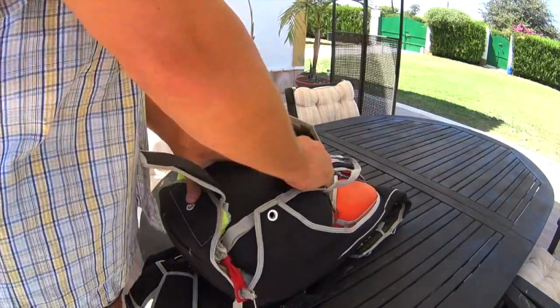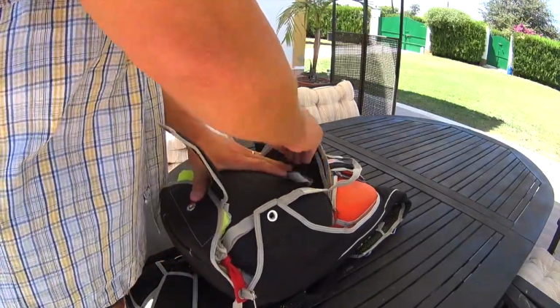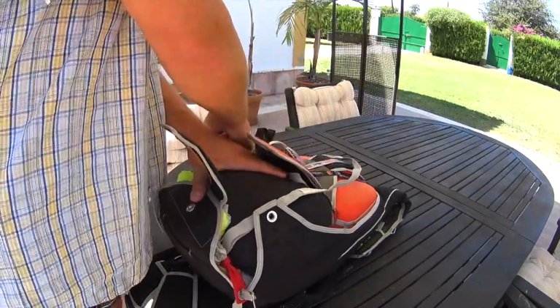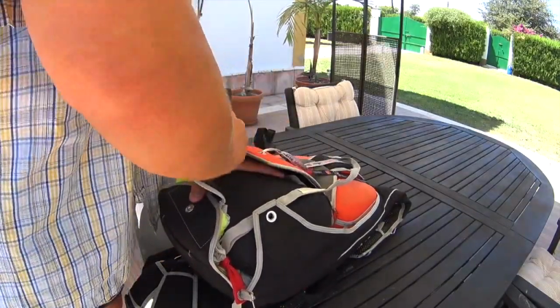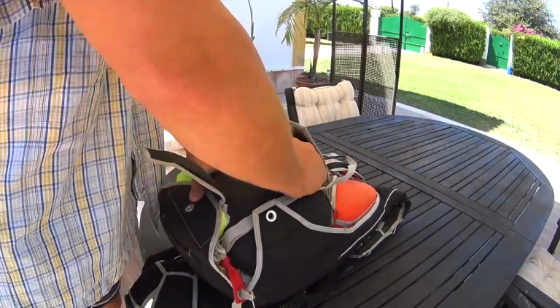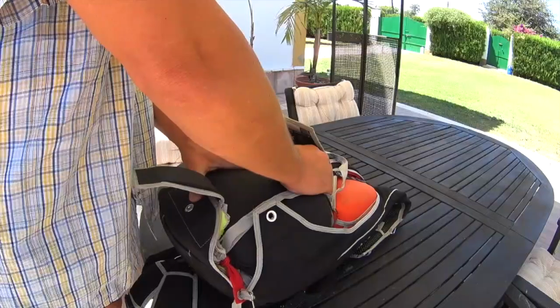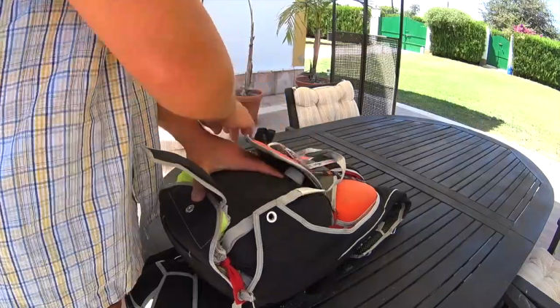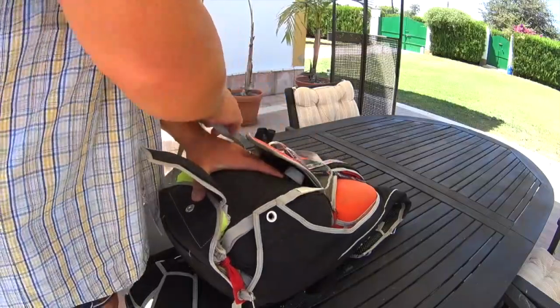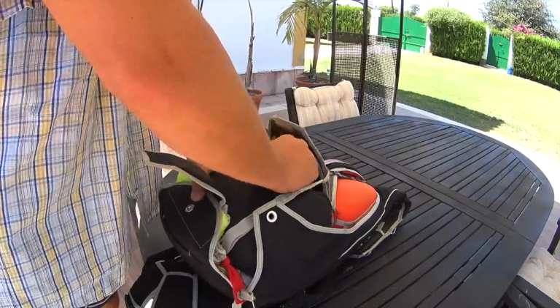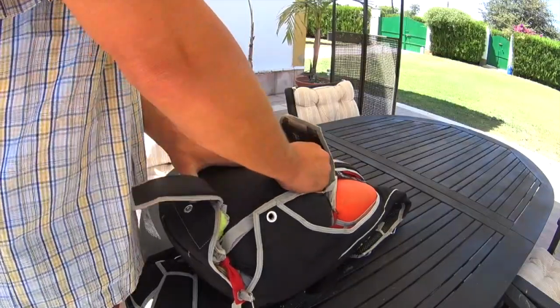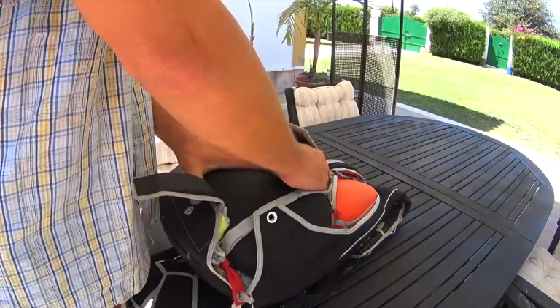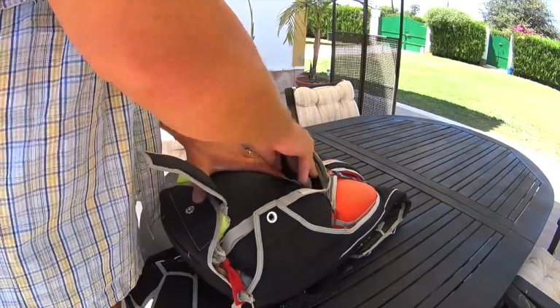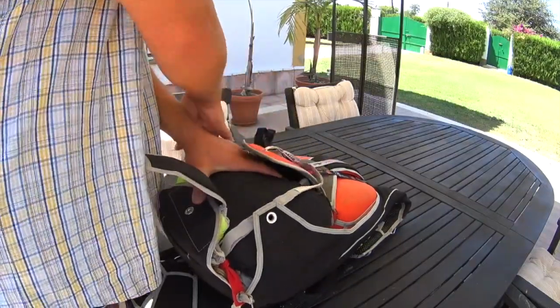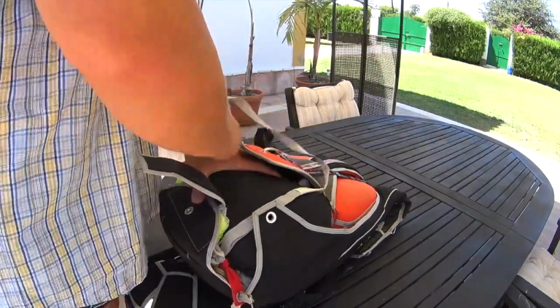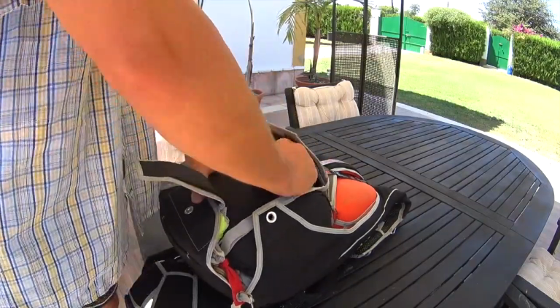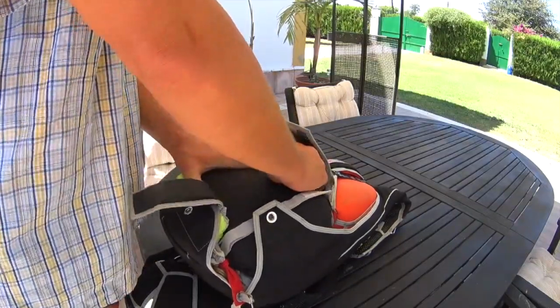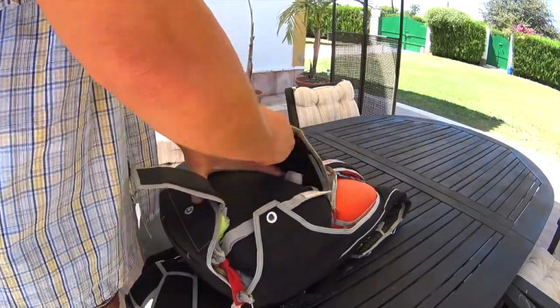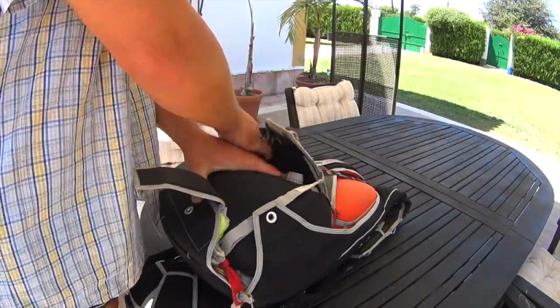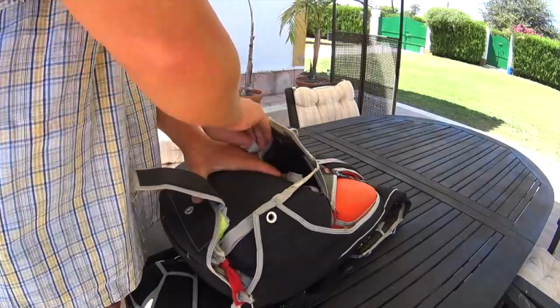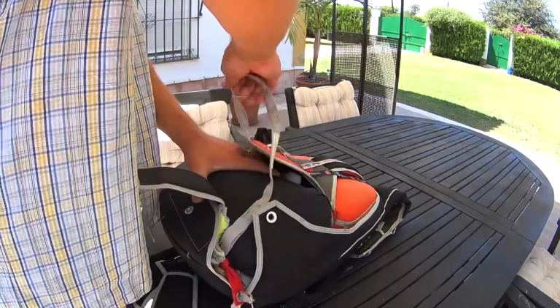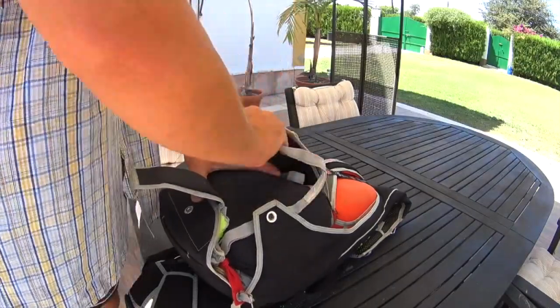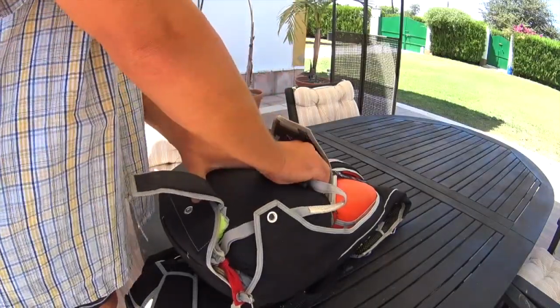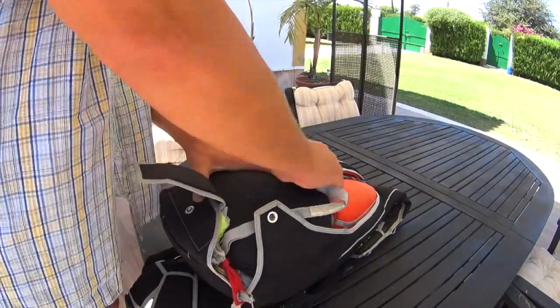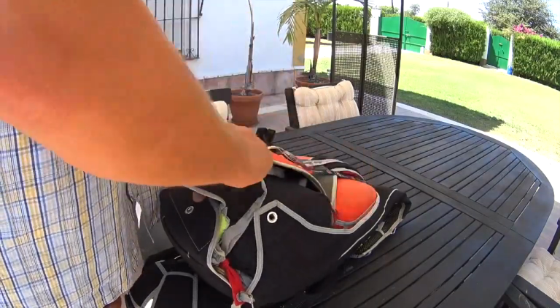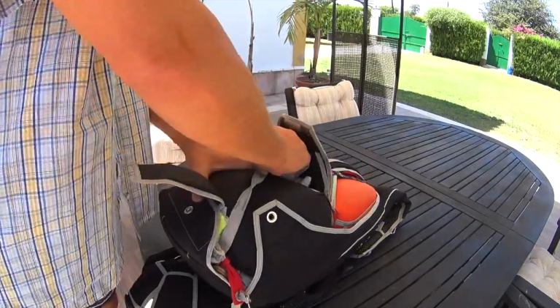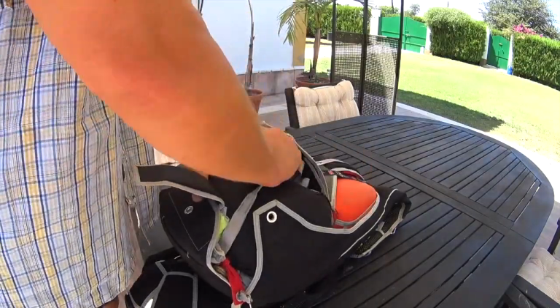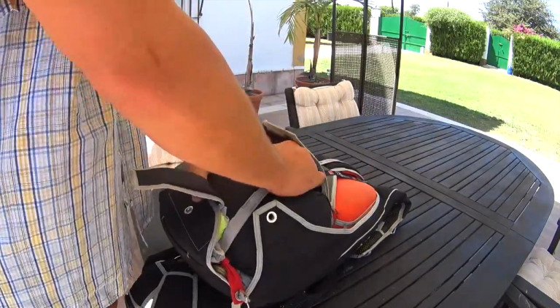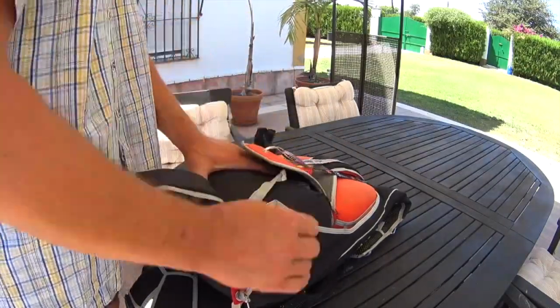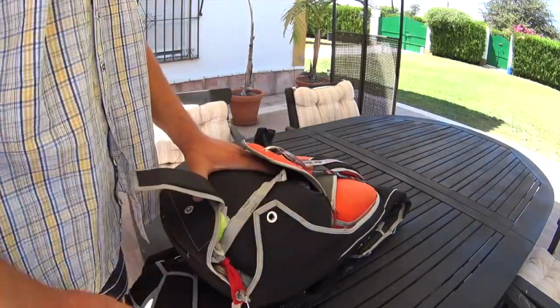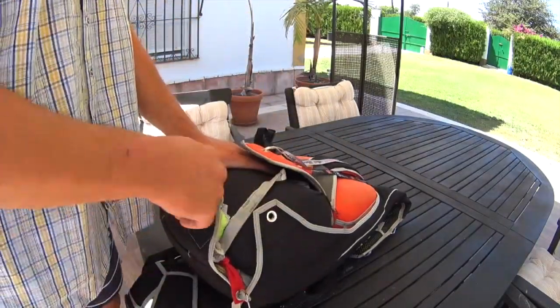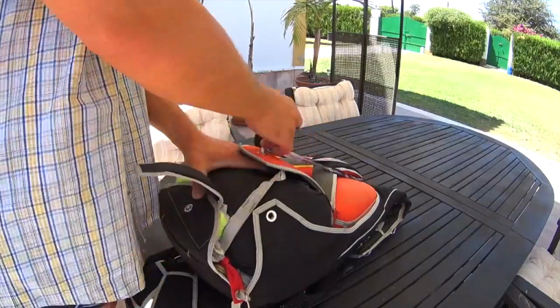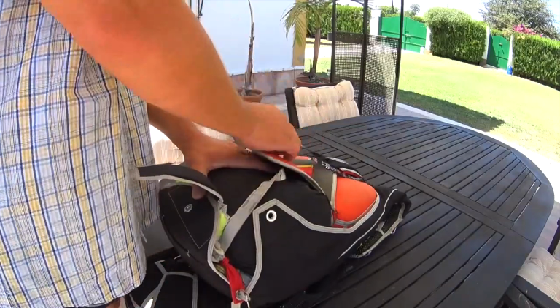Make the proper order of the bridle under the top flap. And then everything is ready for closing.